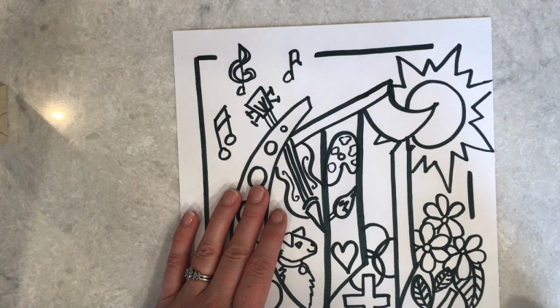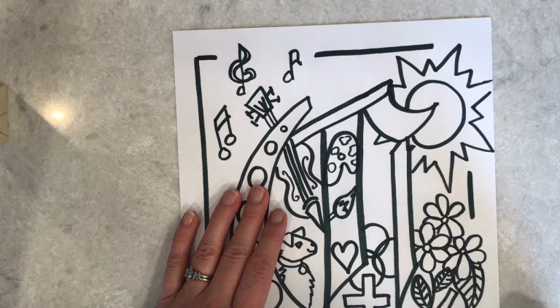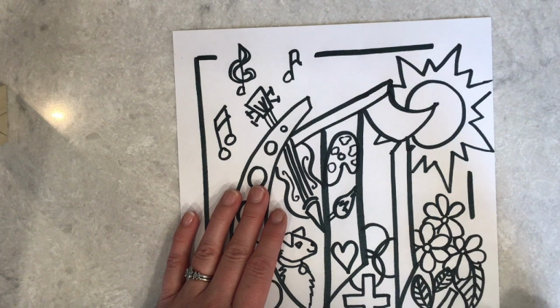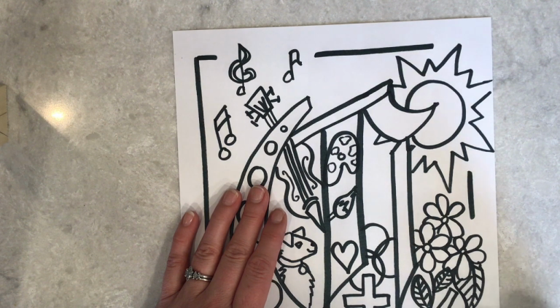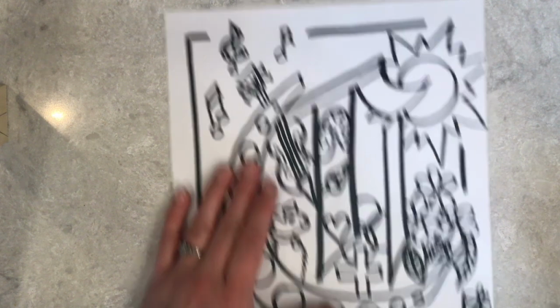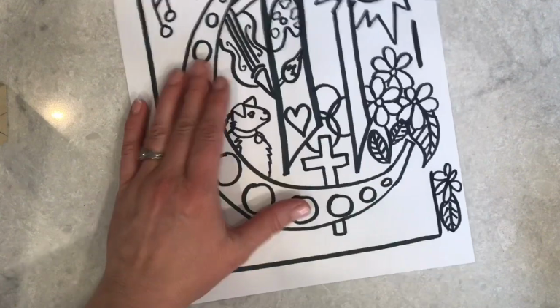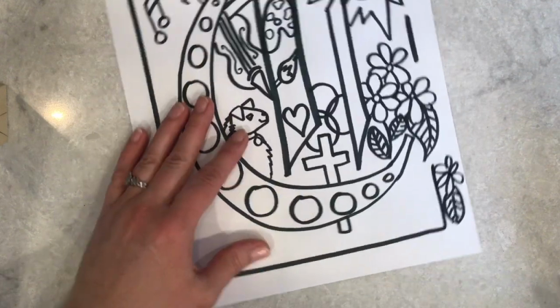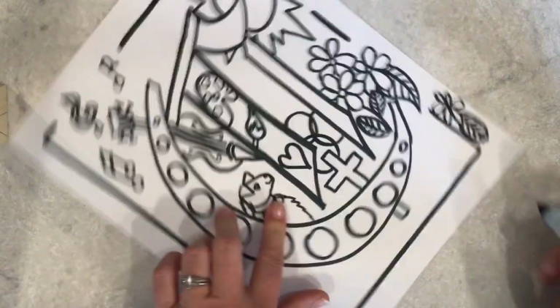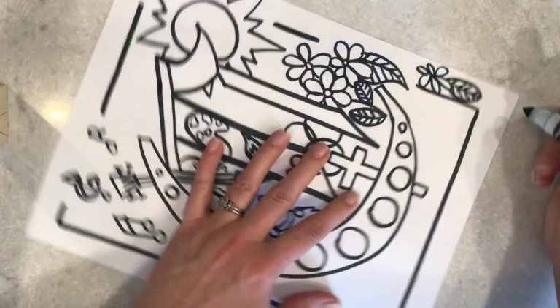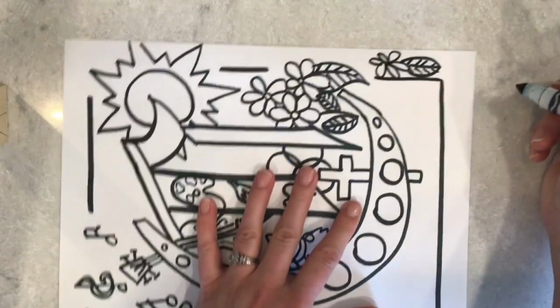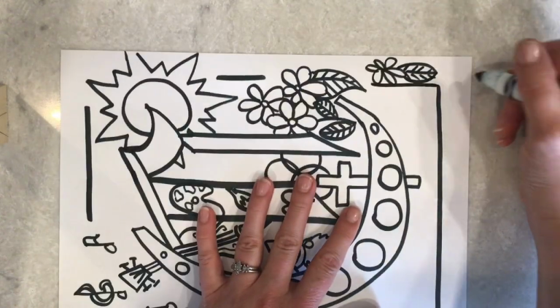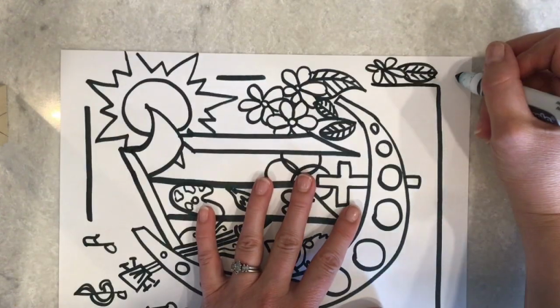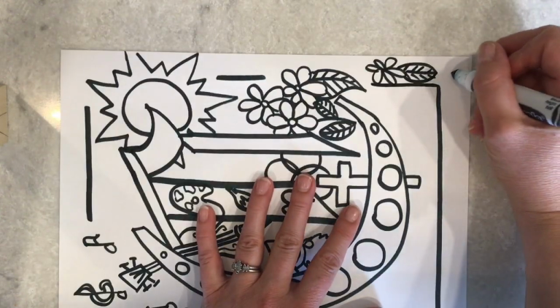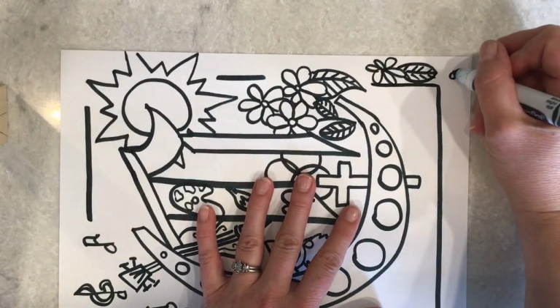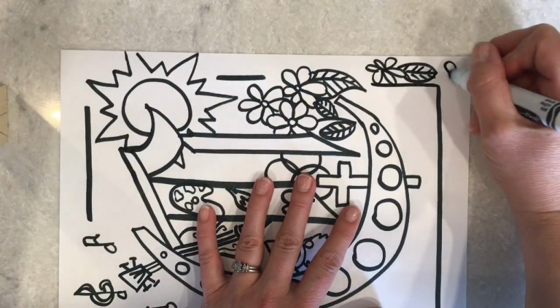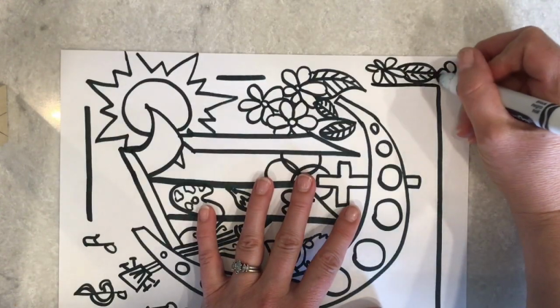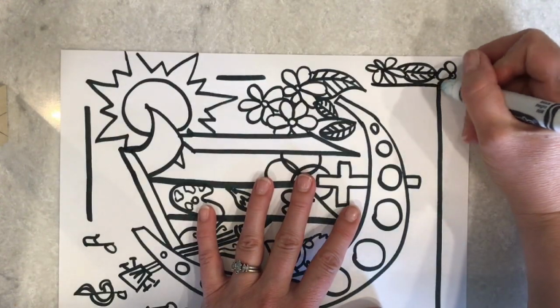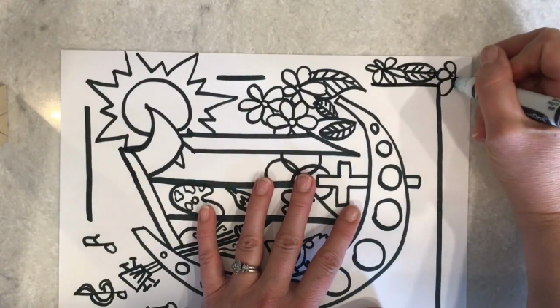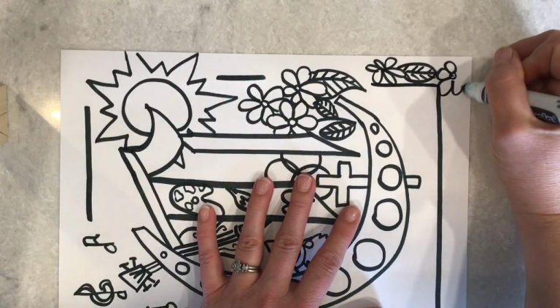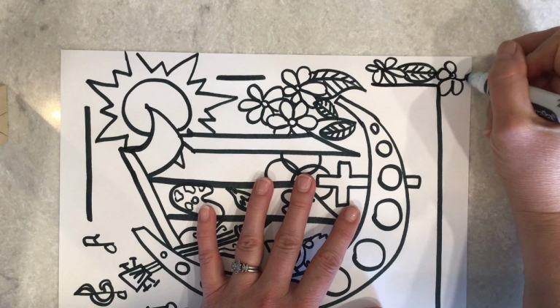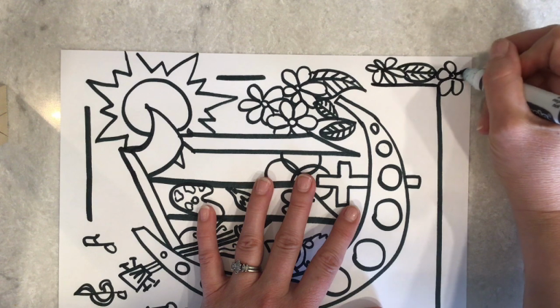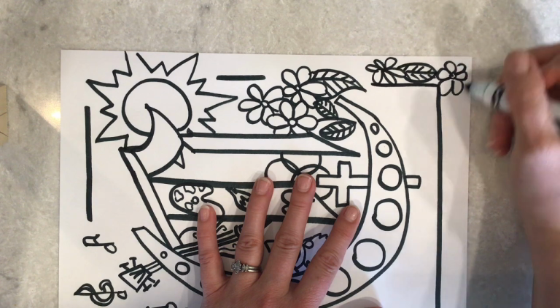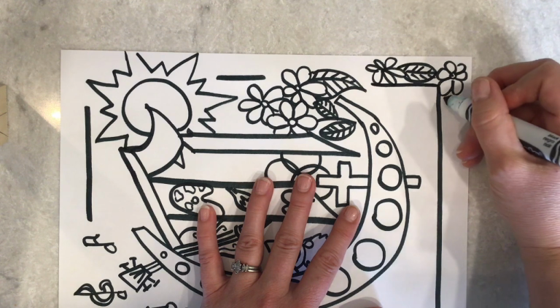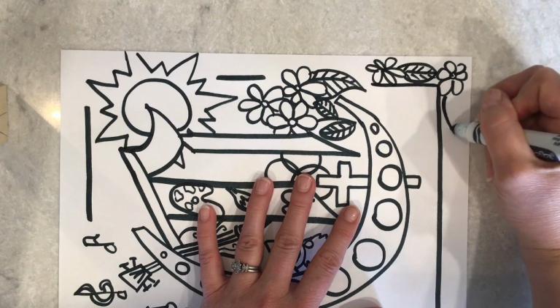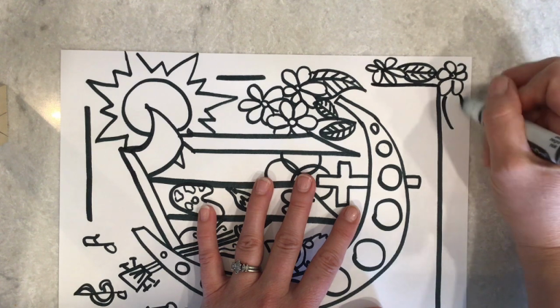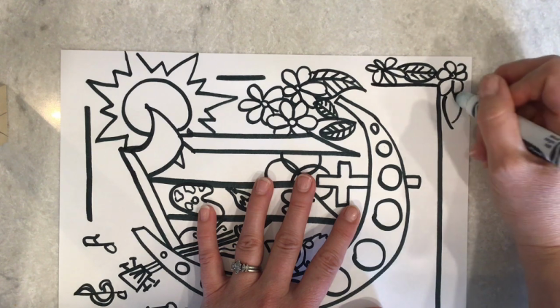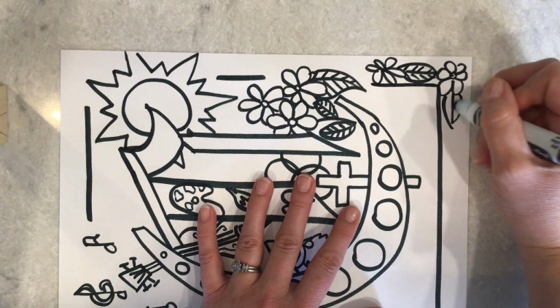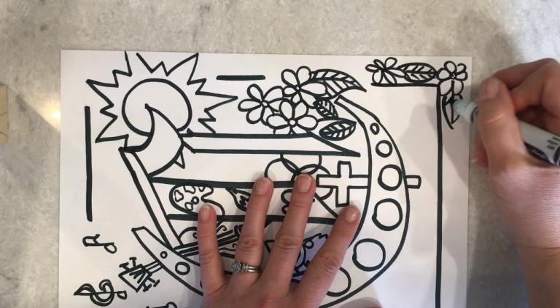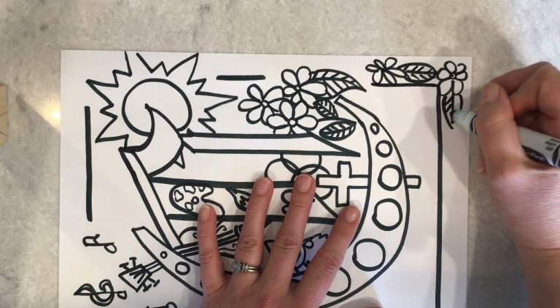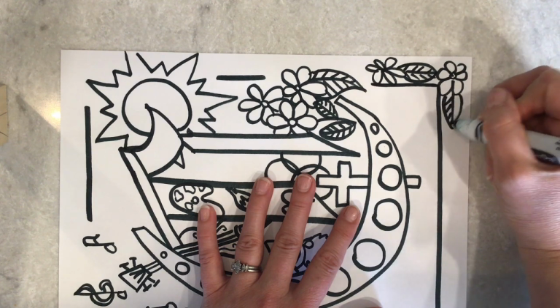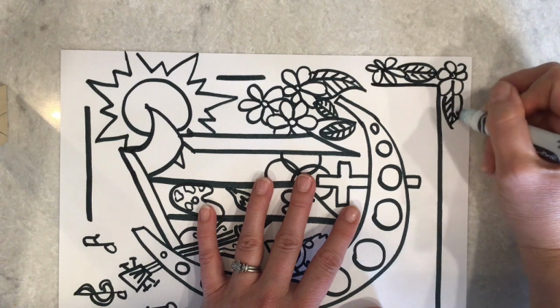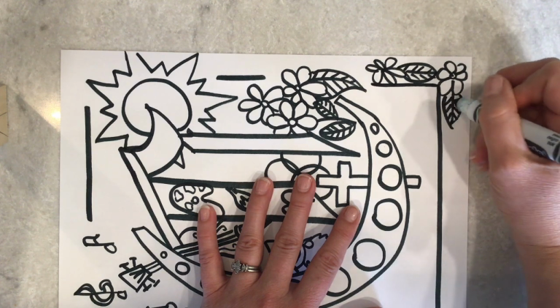You can do it however you would like, with whatever symbols you might like. You could do zigzags, dashes, lightning, hearts — totally up to you. I'm going to work my way all the way around the border.